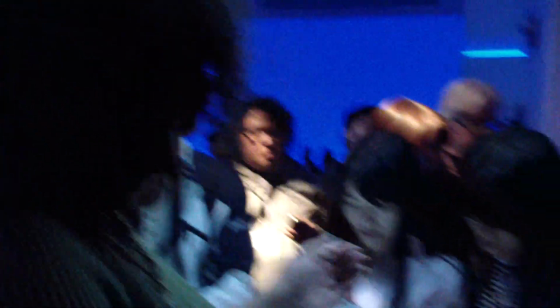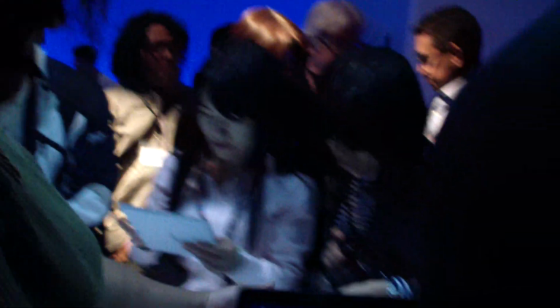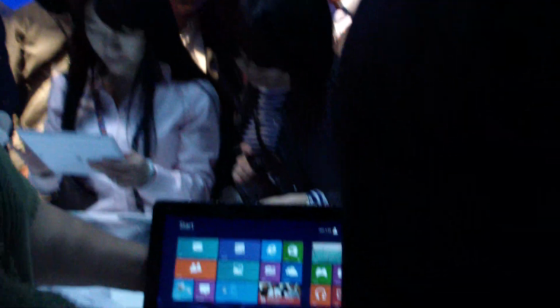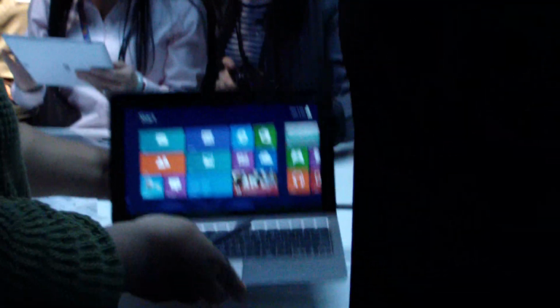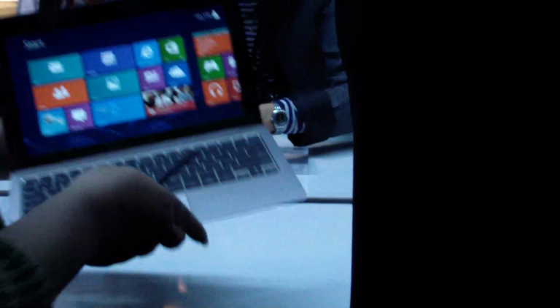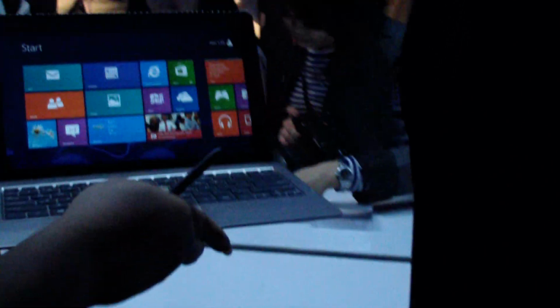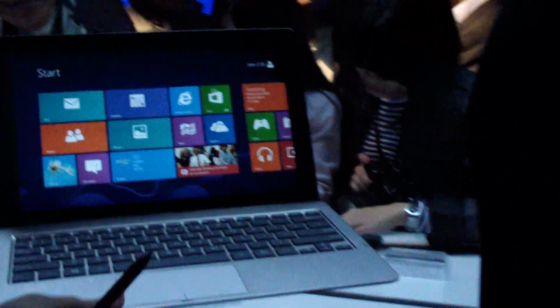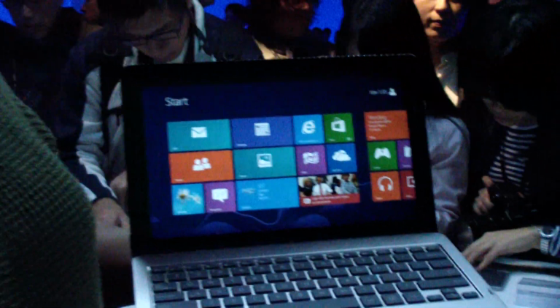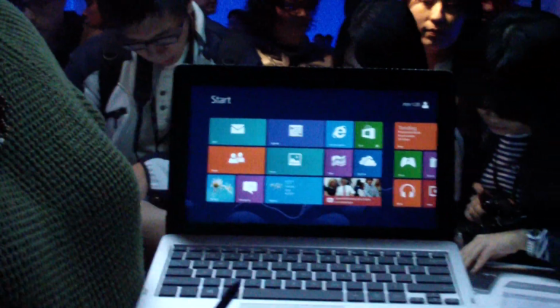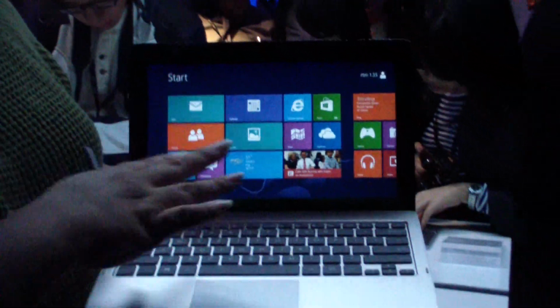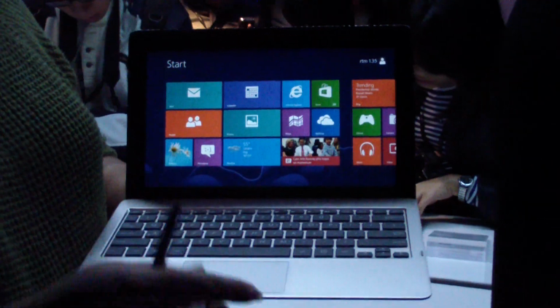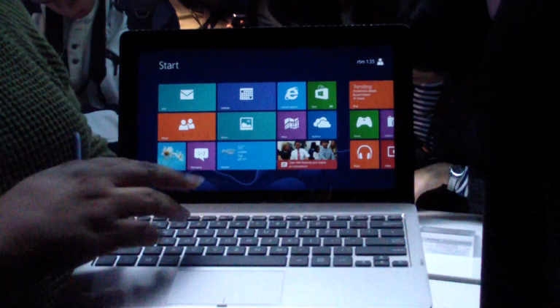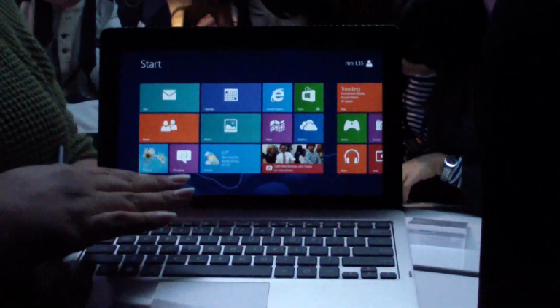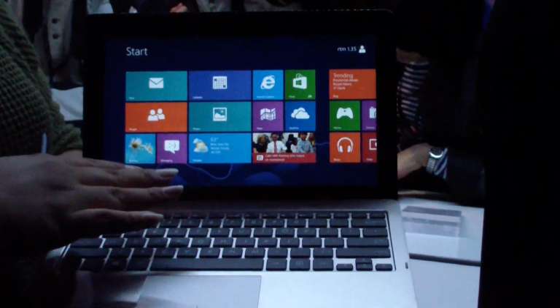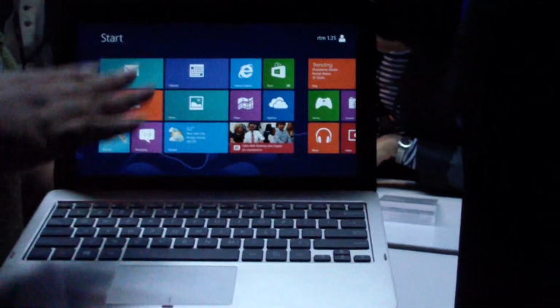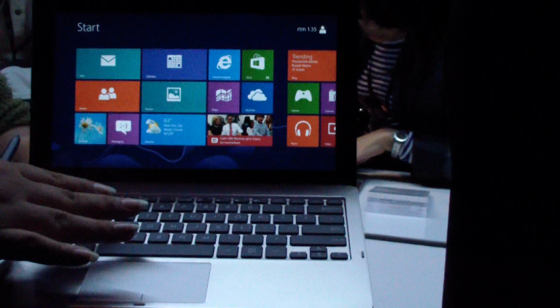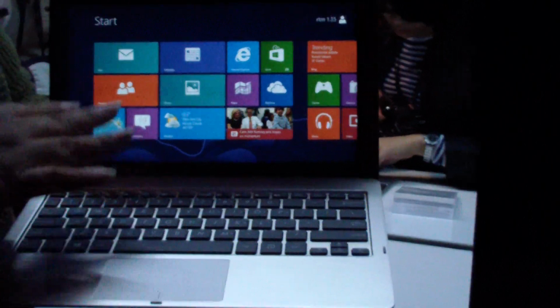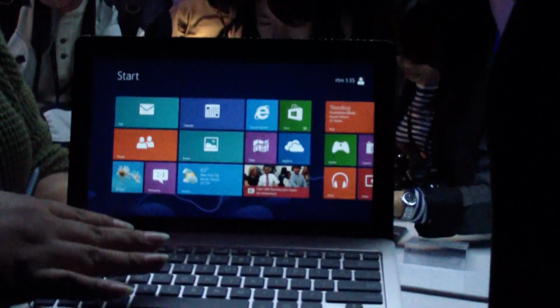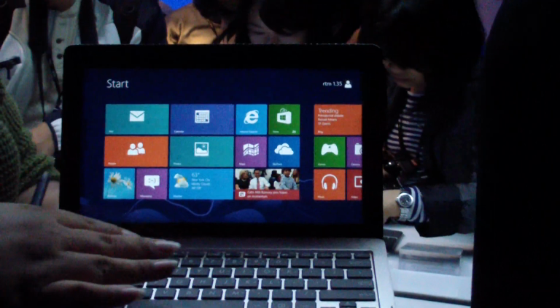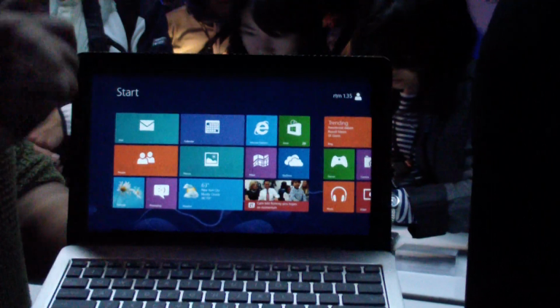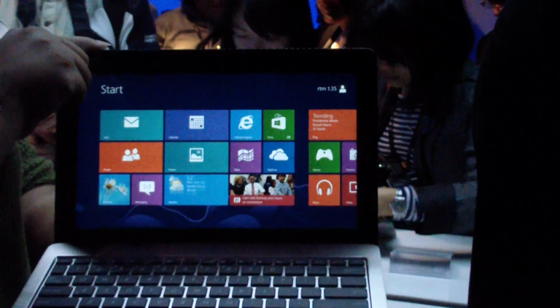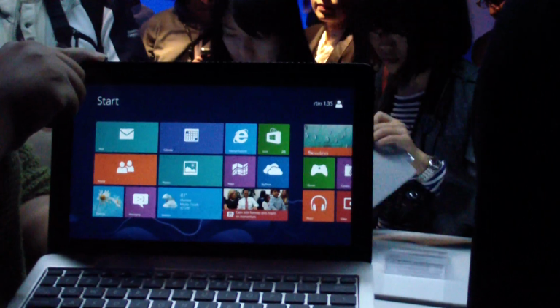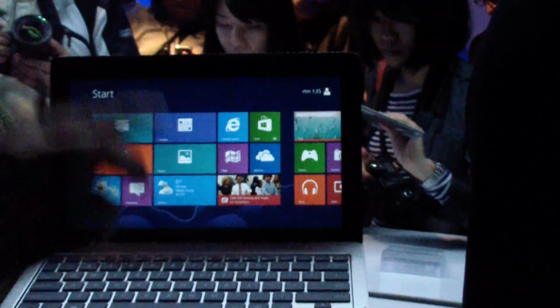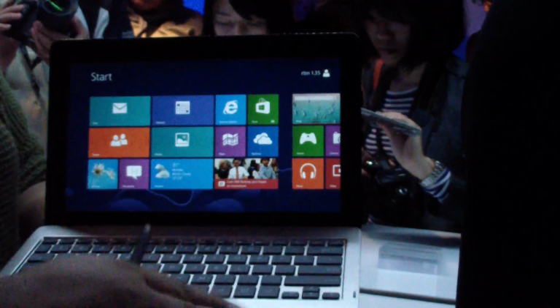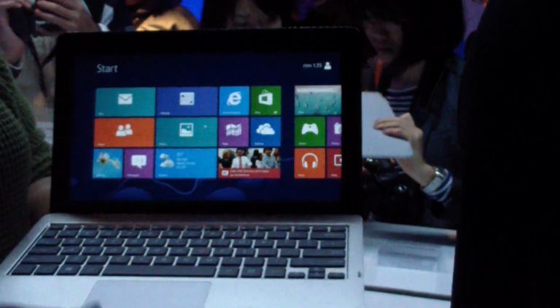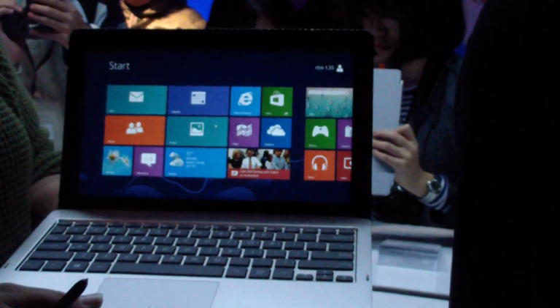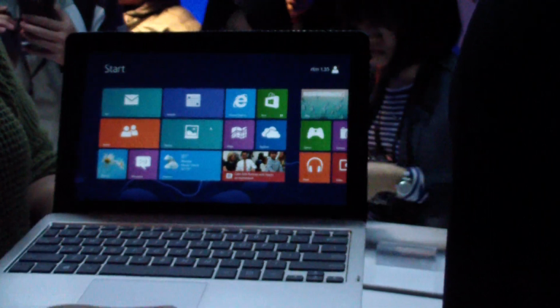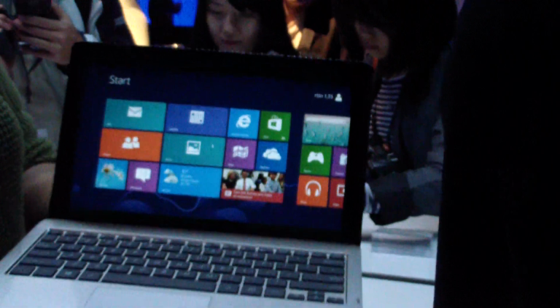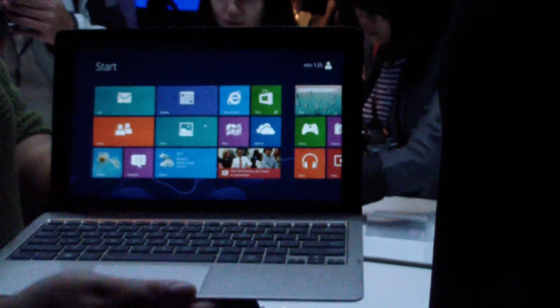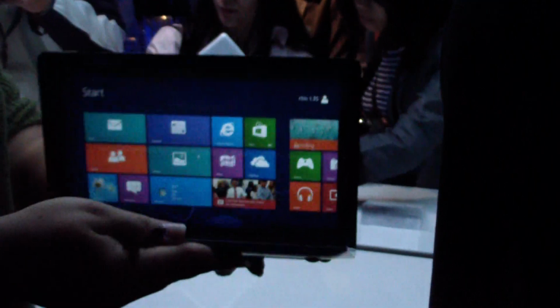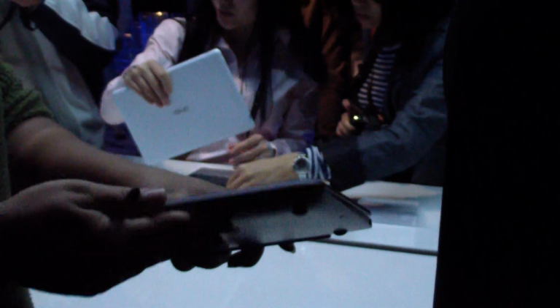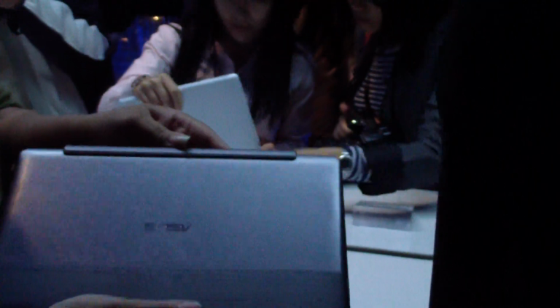This right here is the ASUS Vivo Tab. Very interesting — this is along the same lines of the transformer concept, where this is actually a tablet that detaches from this dock, but they're together and it's just like a laptop.